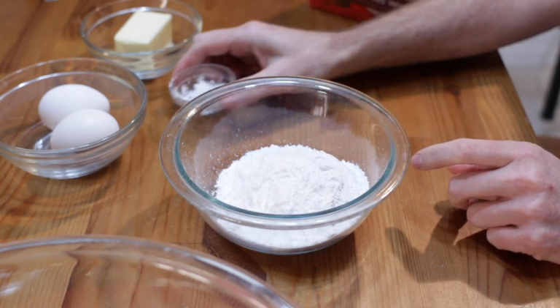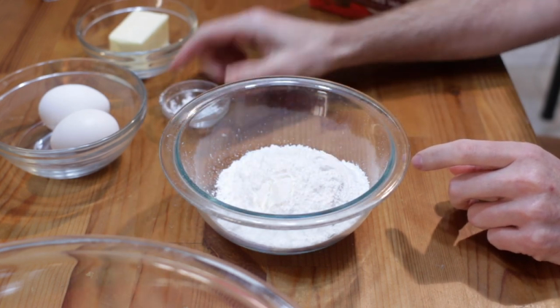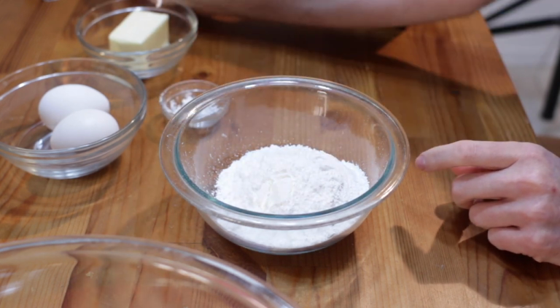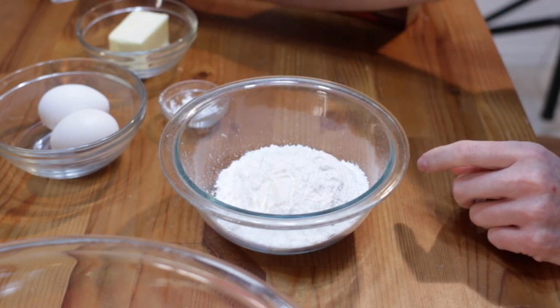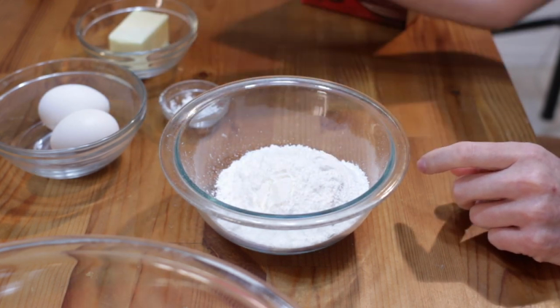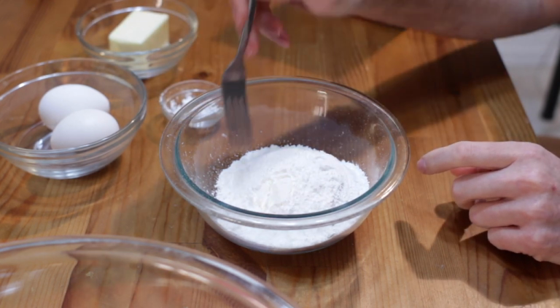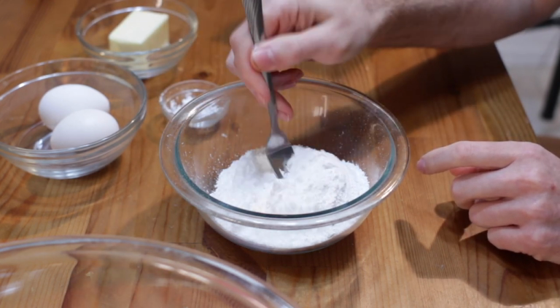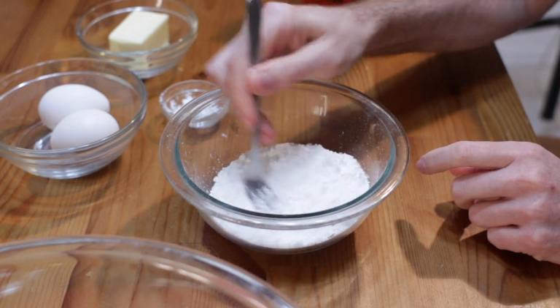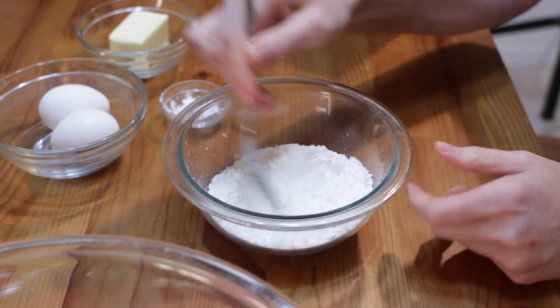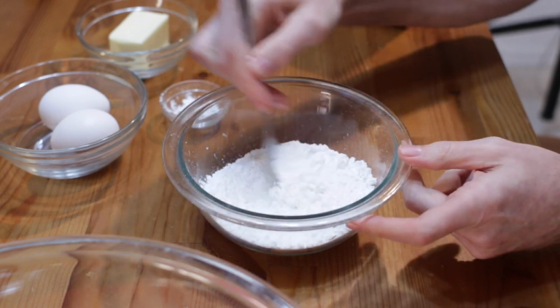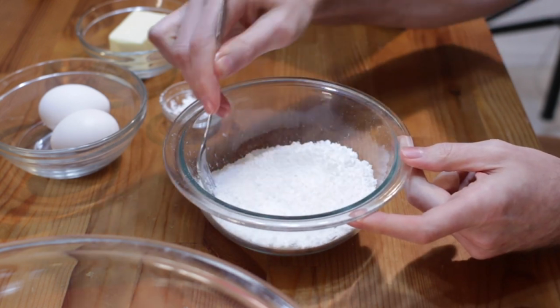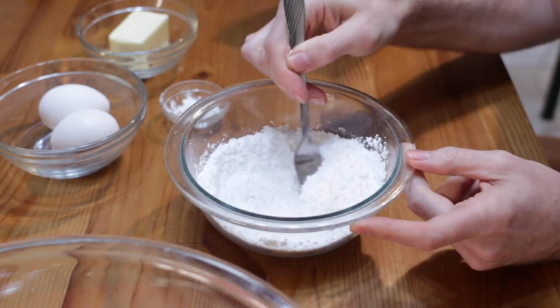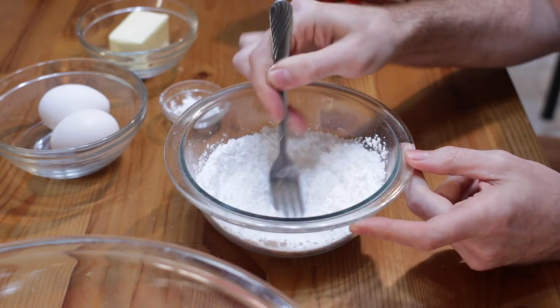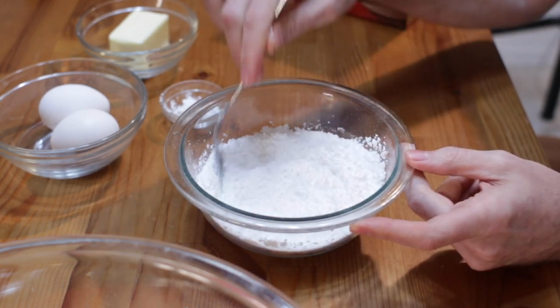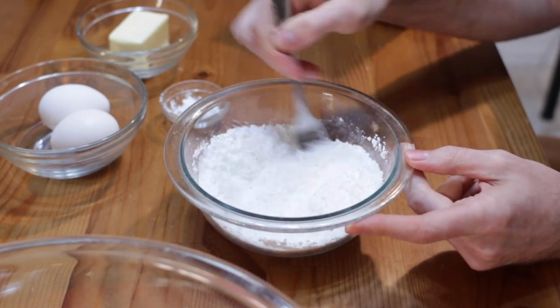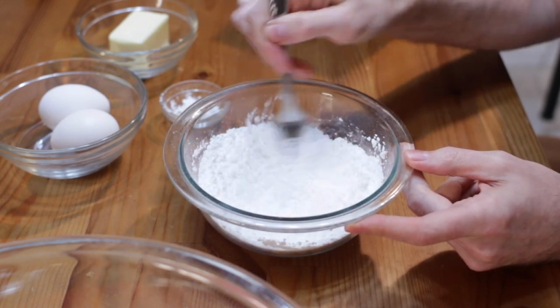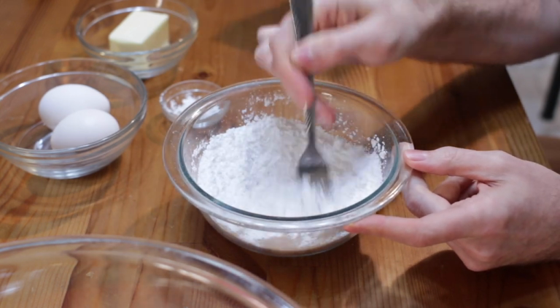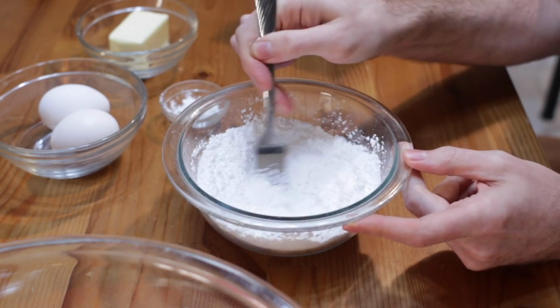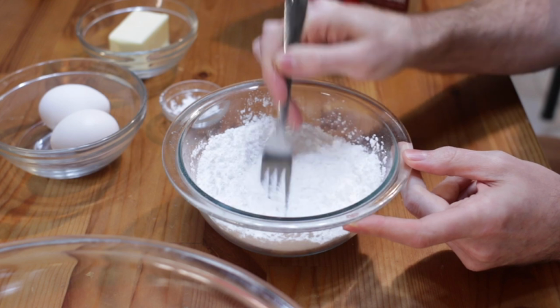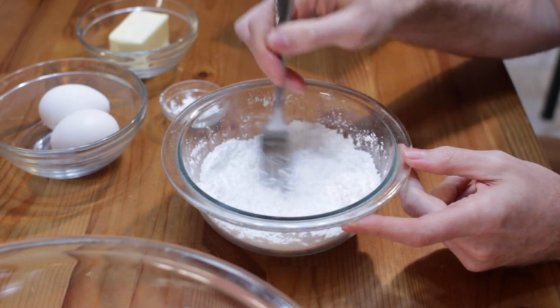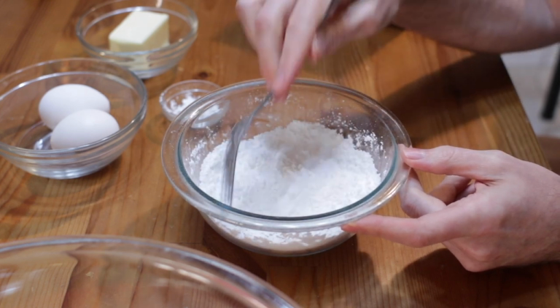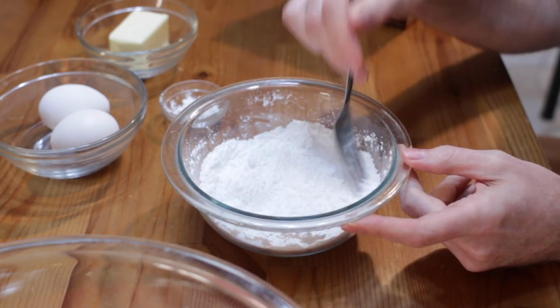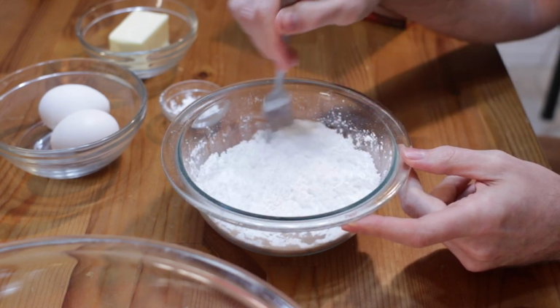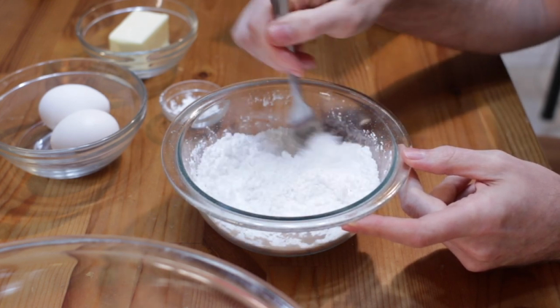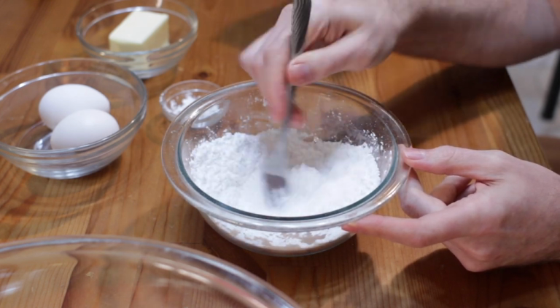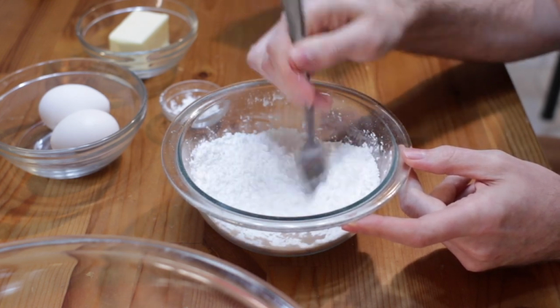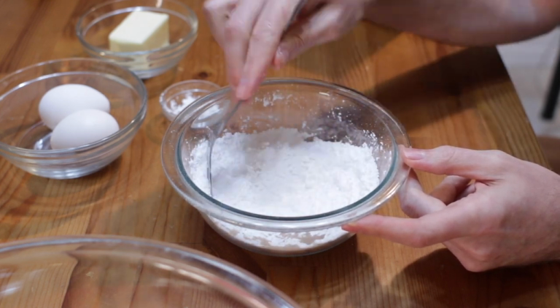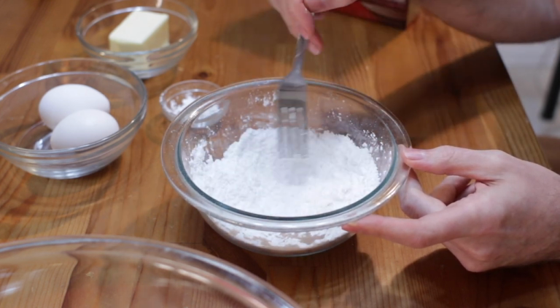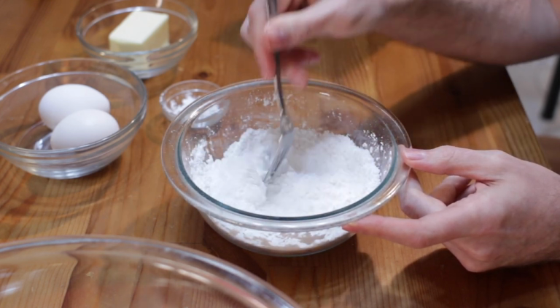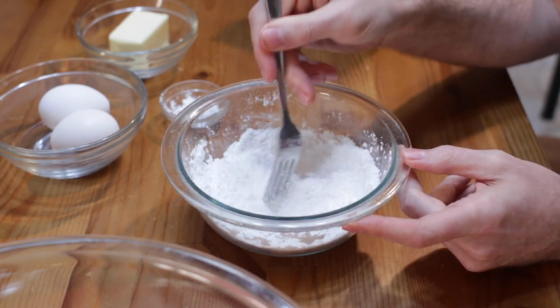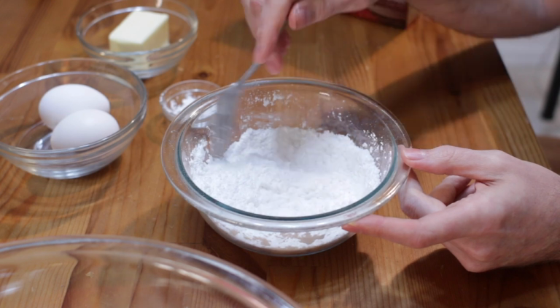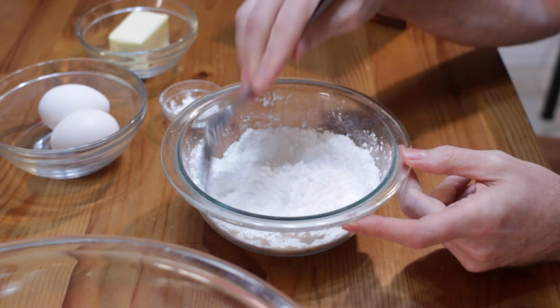The cornstarch is optional — I don't always use it — but just mix those together real well. Powdered sugar, also called icing sugar or confectioner sugar, all the same thing.